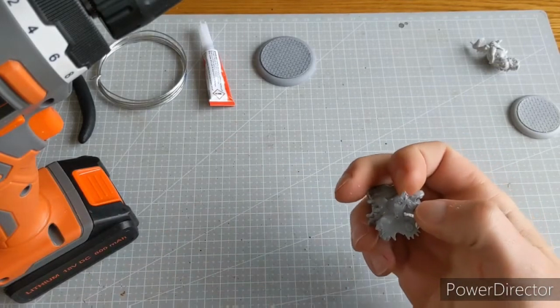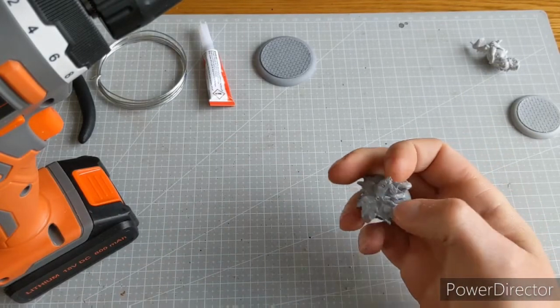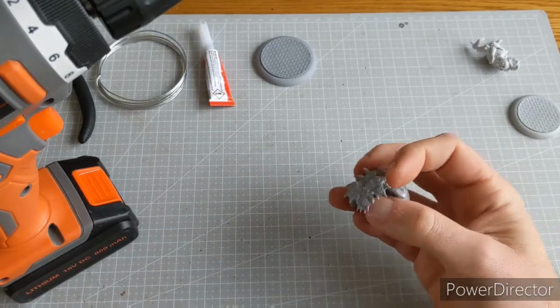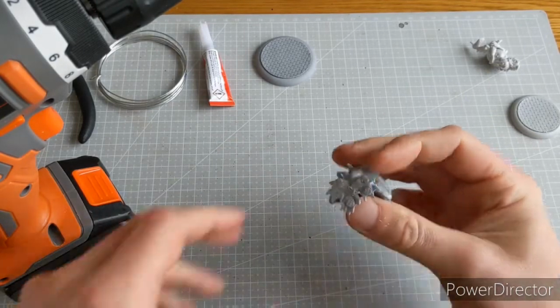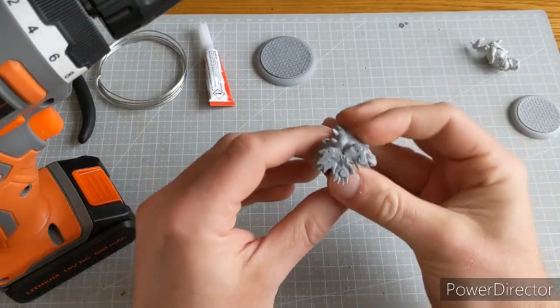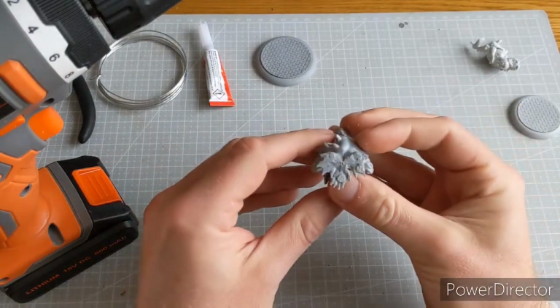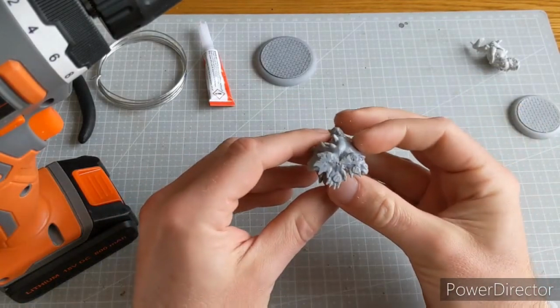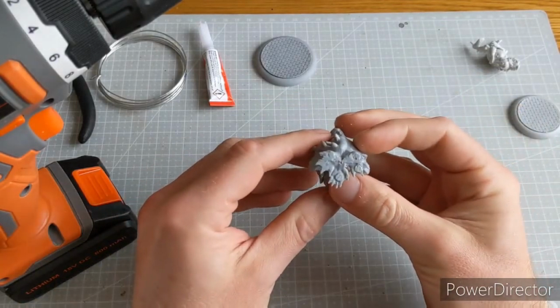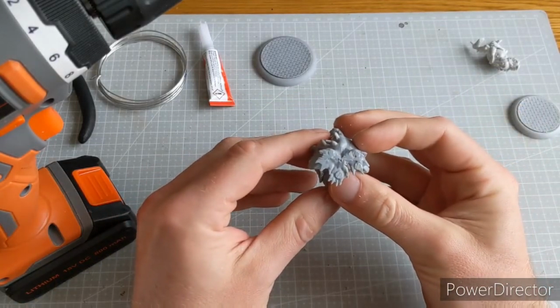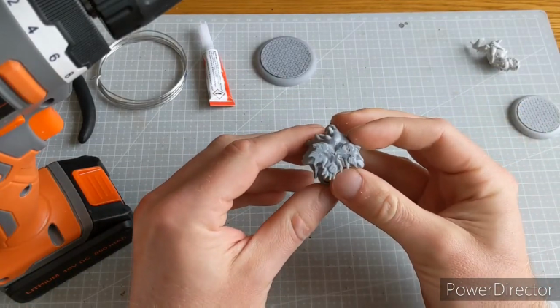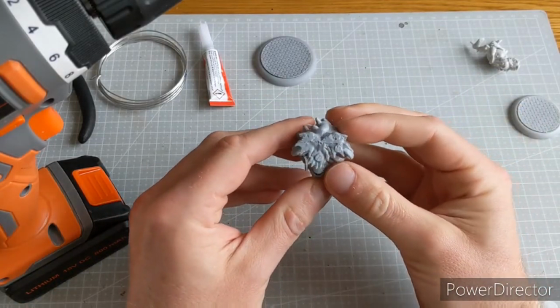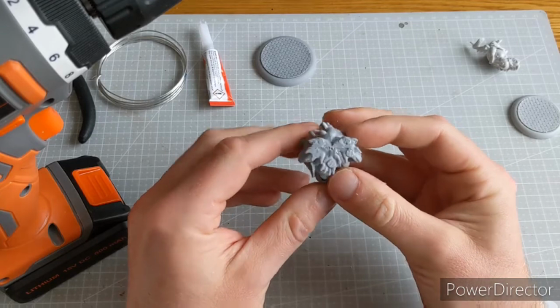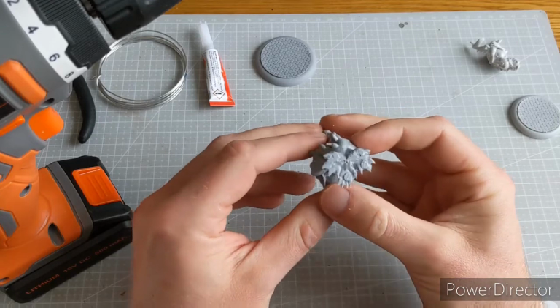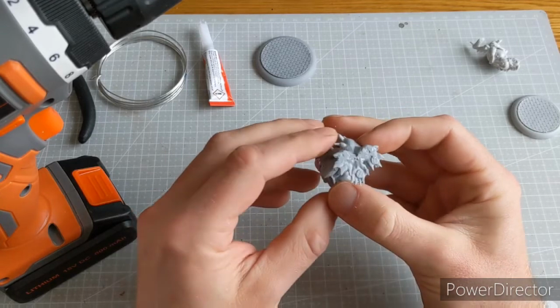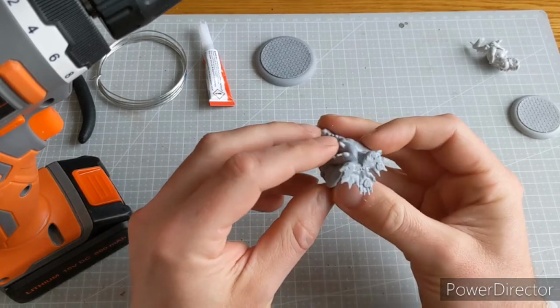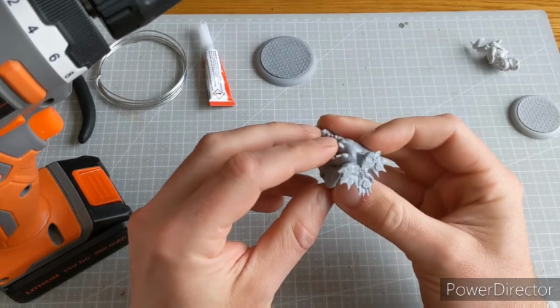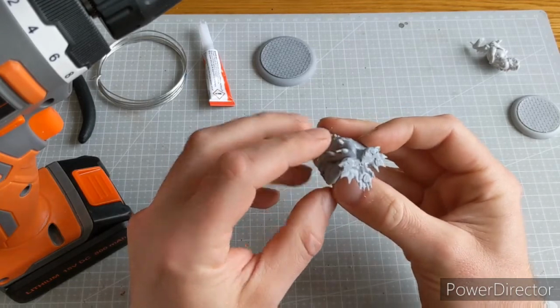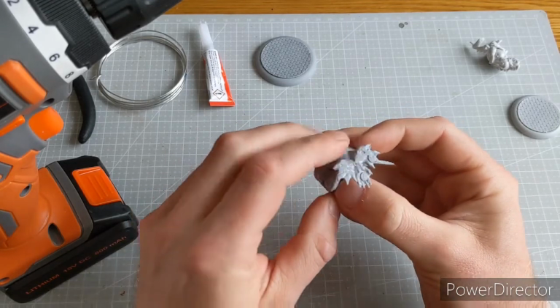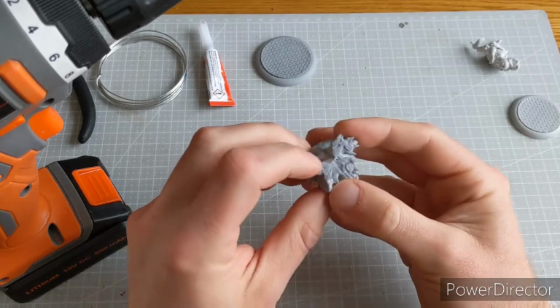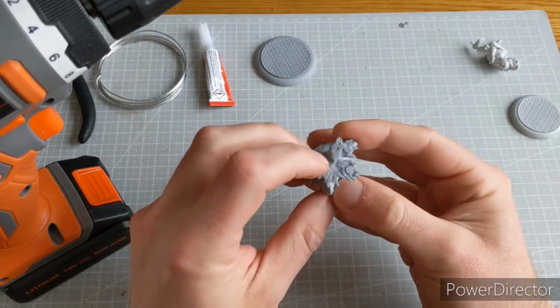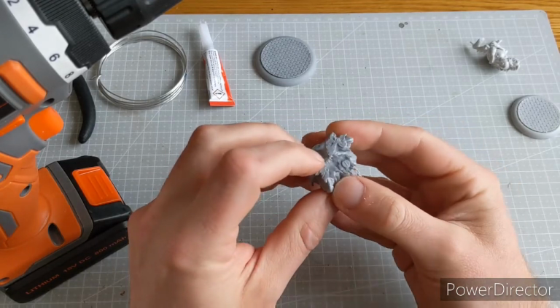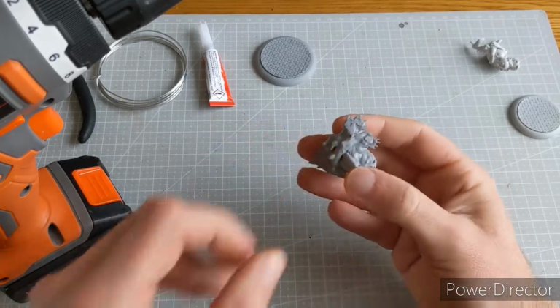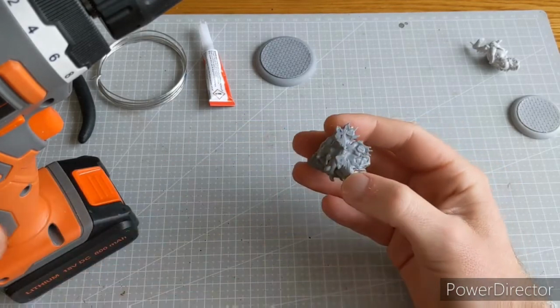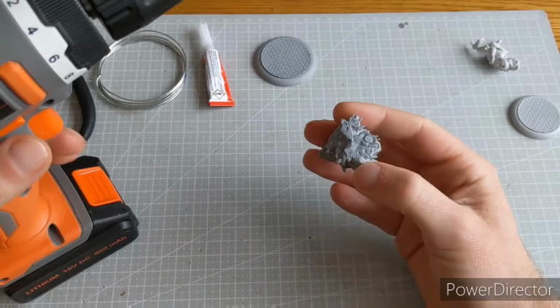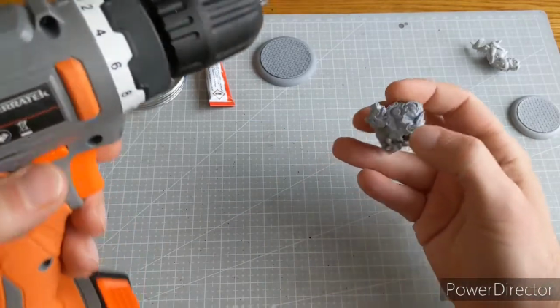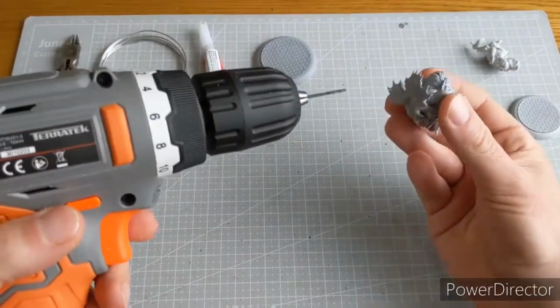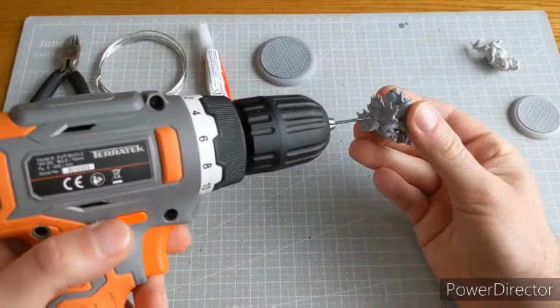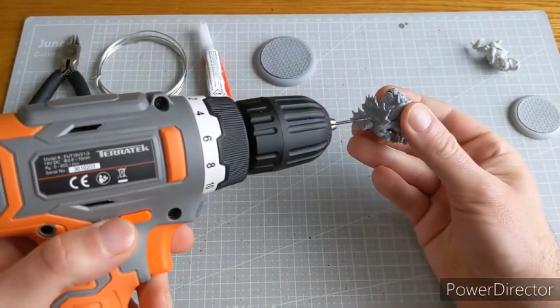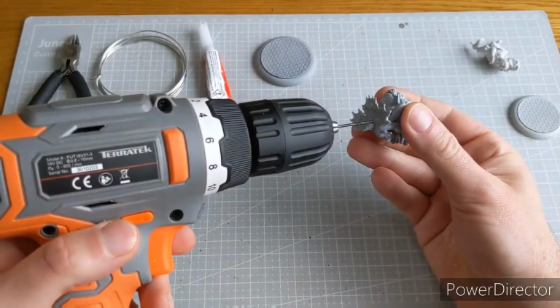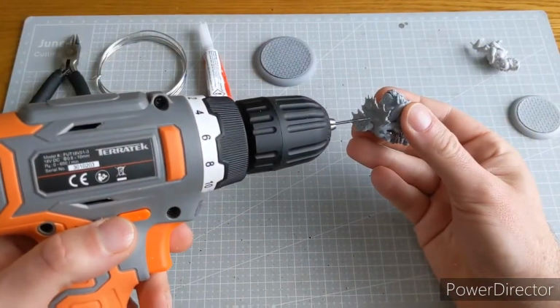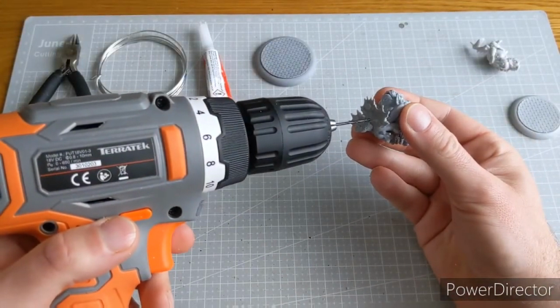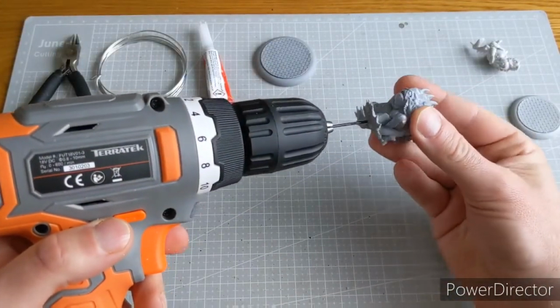So that's our start there. If you wanted to, you could put the miniature in a vise or a clamp, keeping some foam around it so you don't damage it. But what I'm going to do is drill into the miniature — so as I line up...